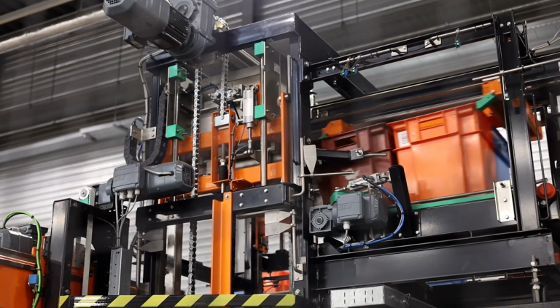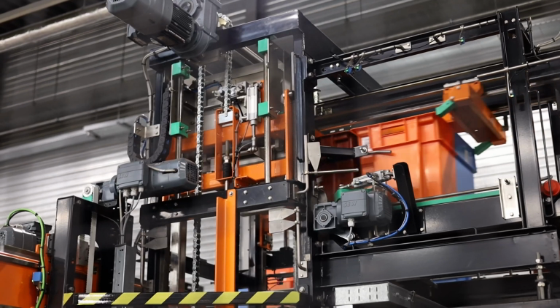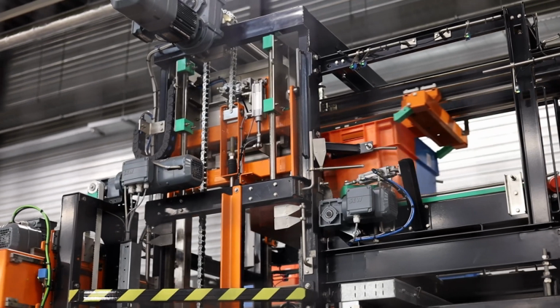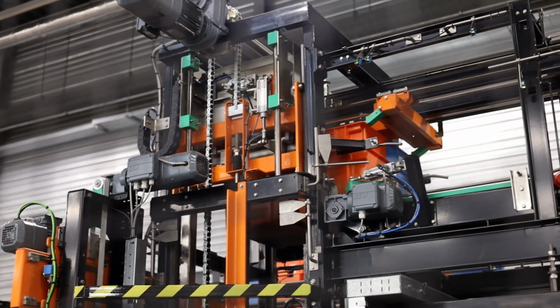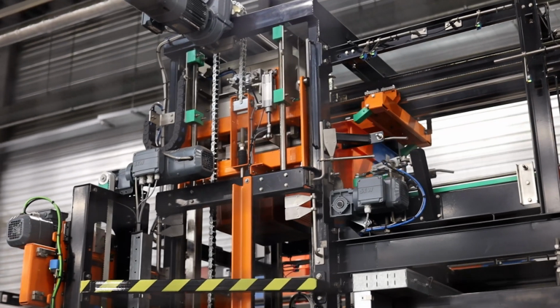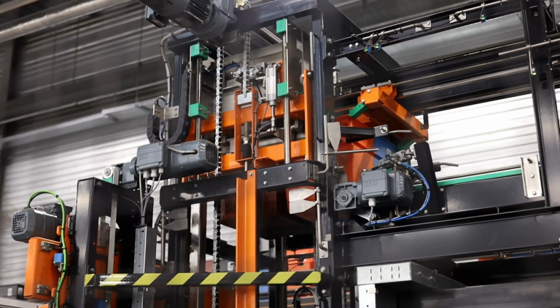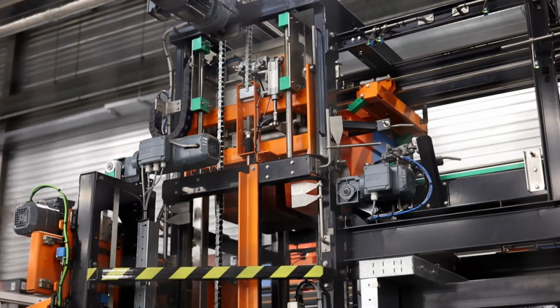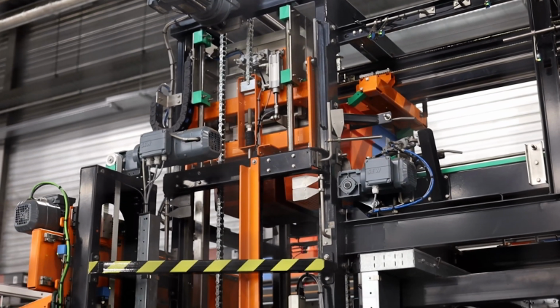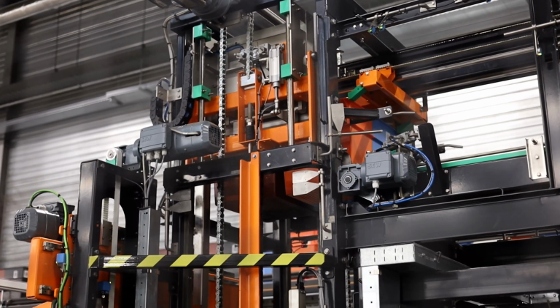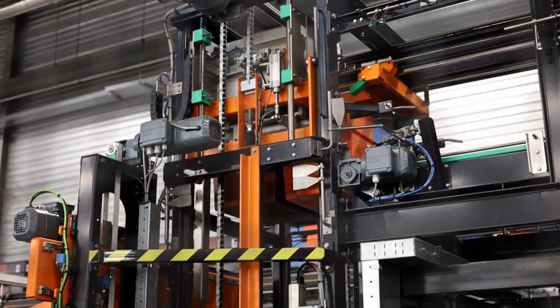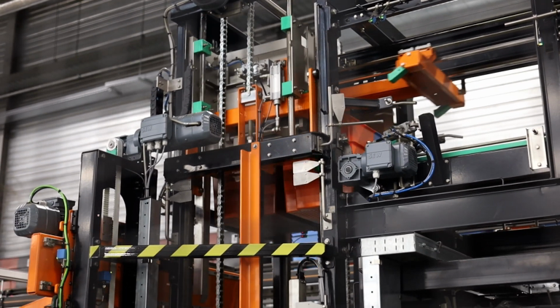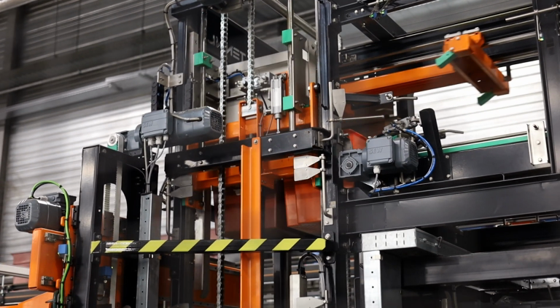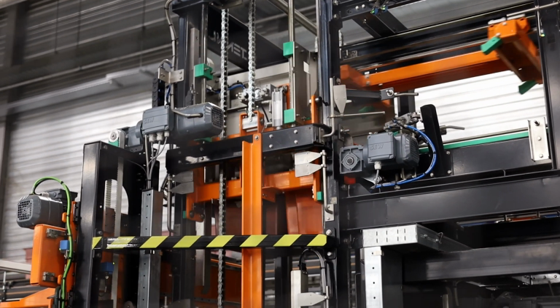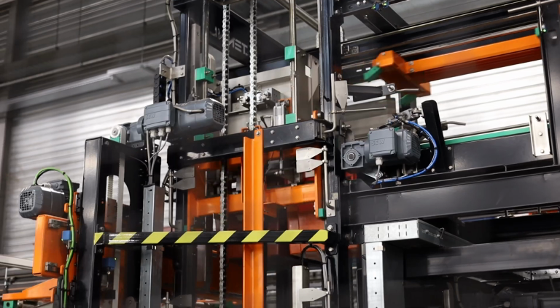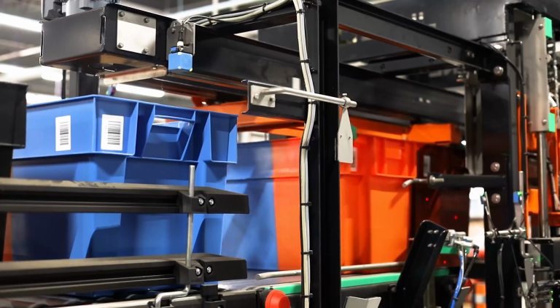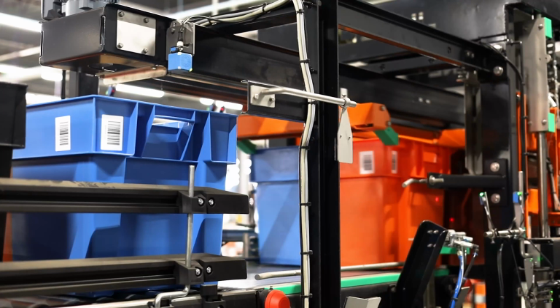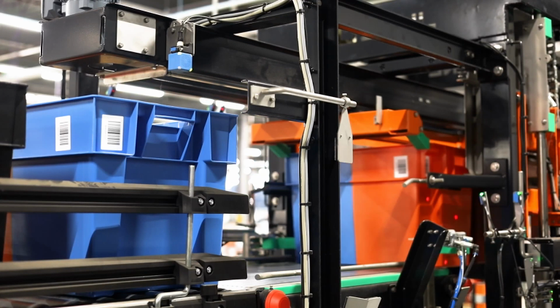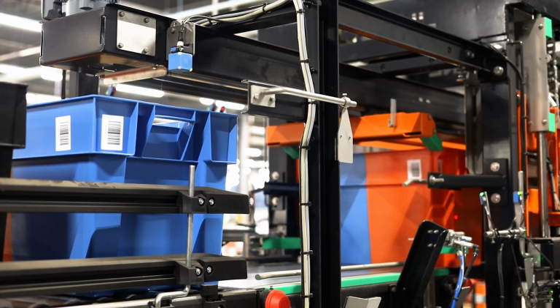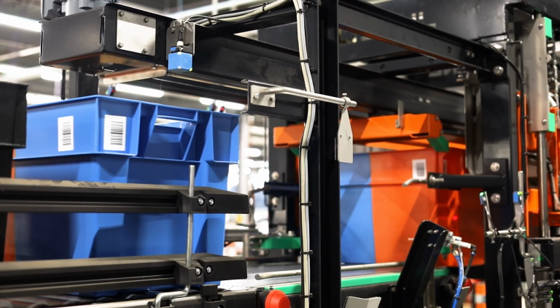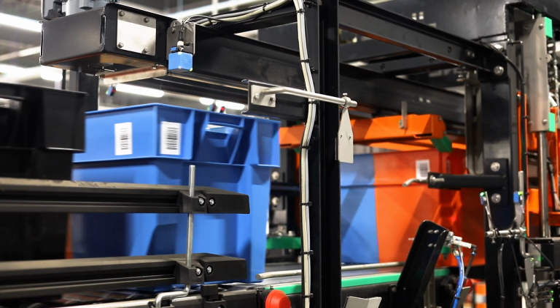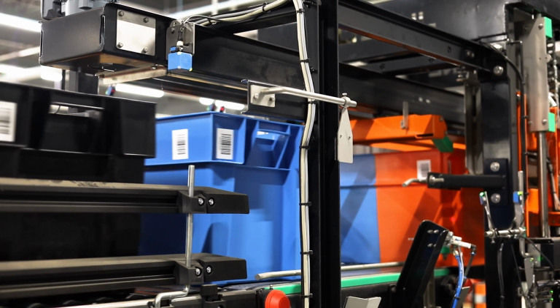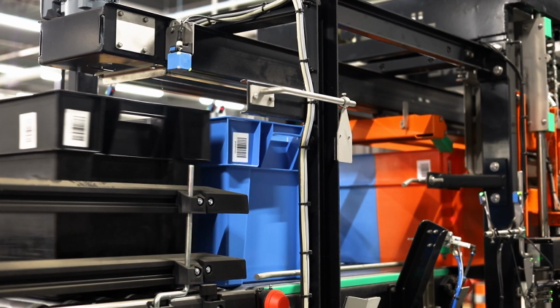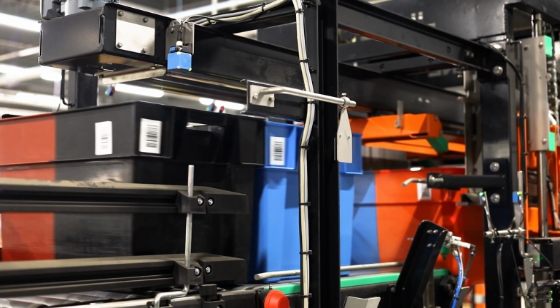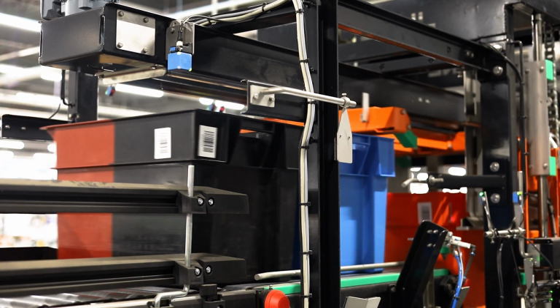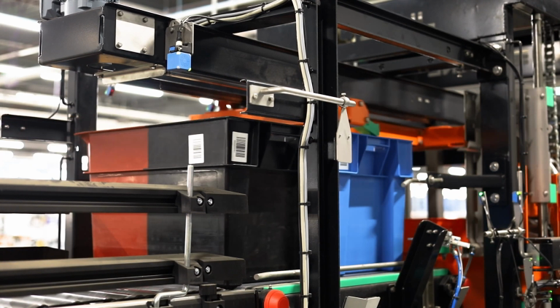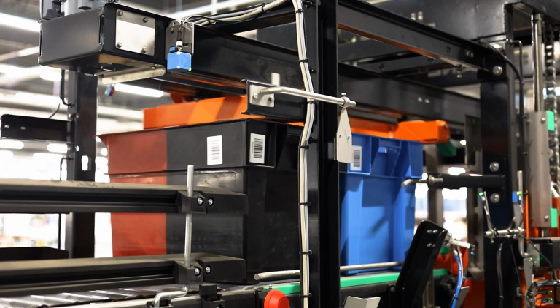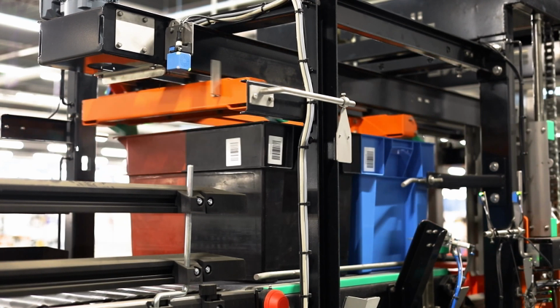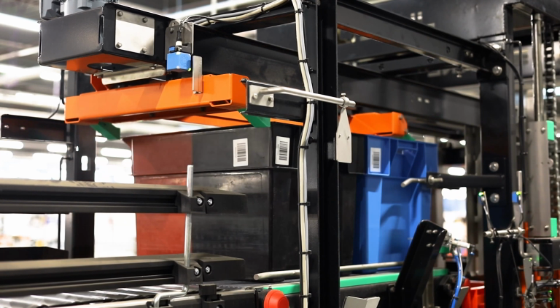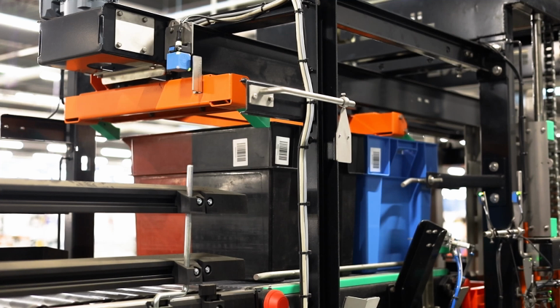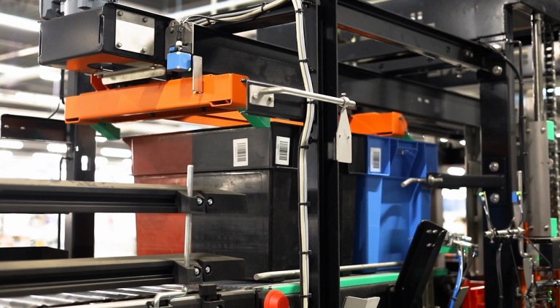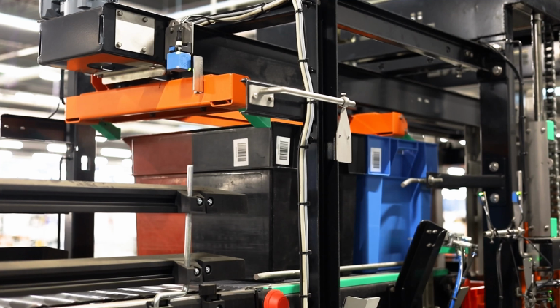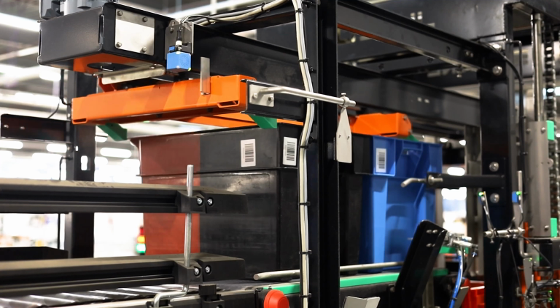The first batch will be pushed and lowered. The second batch will be pushed and lowered on top of the first batch of two totes. This process continues until the stacks of four high are completed.